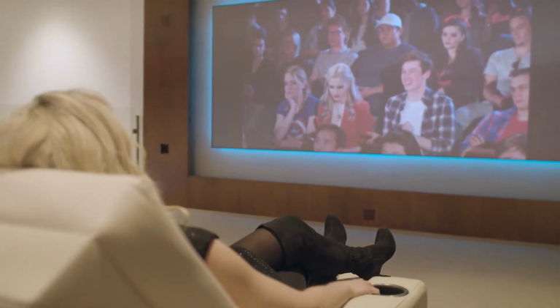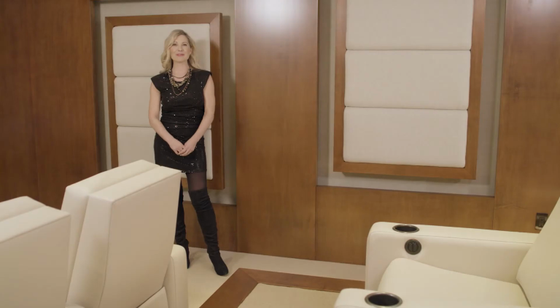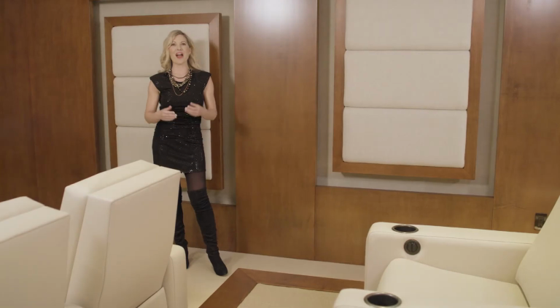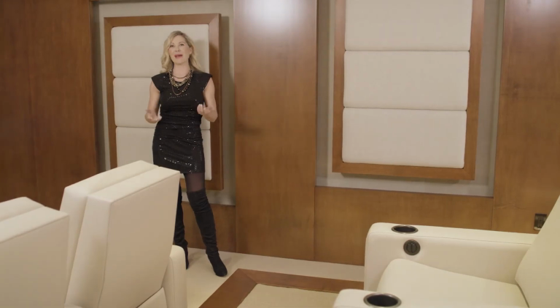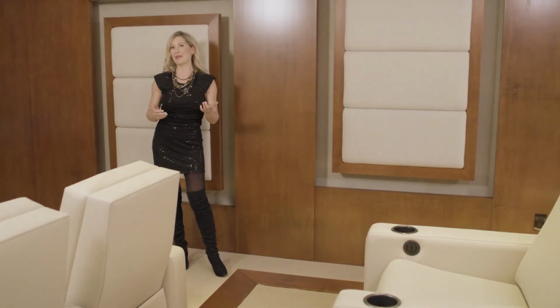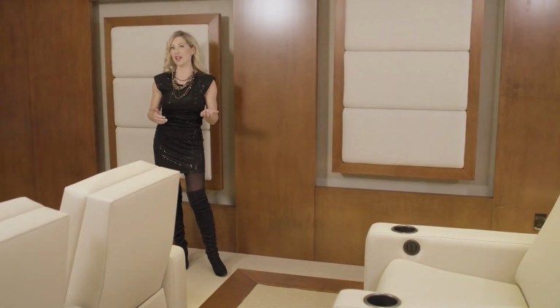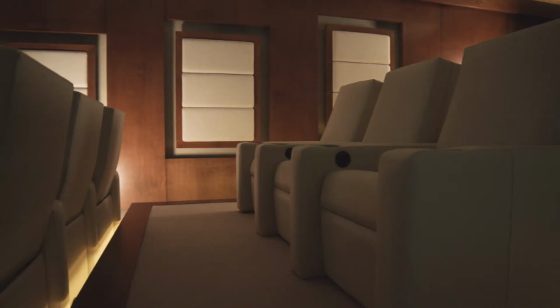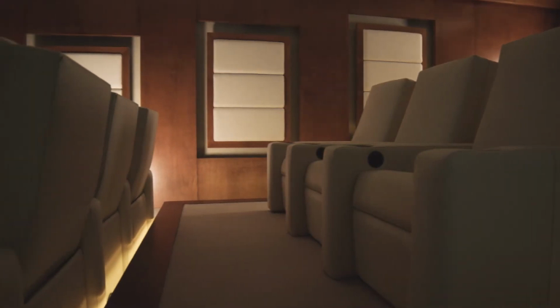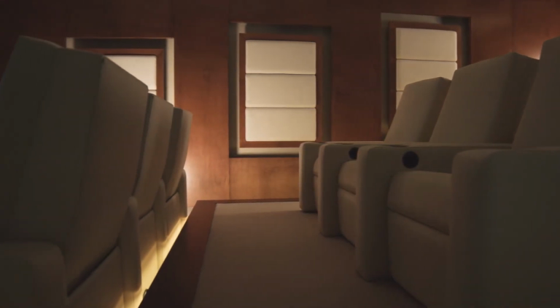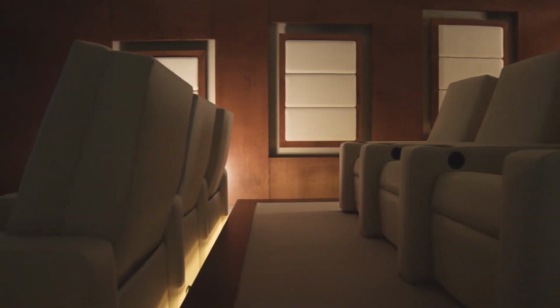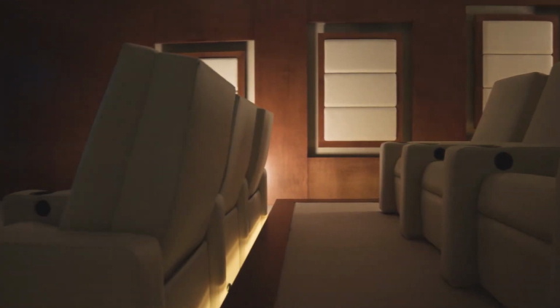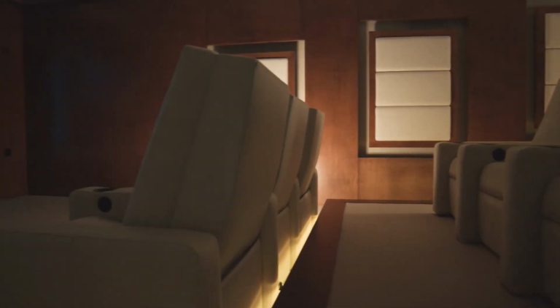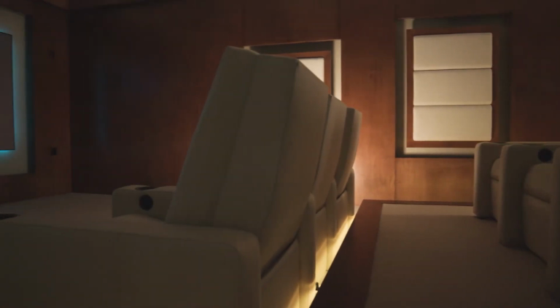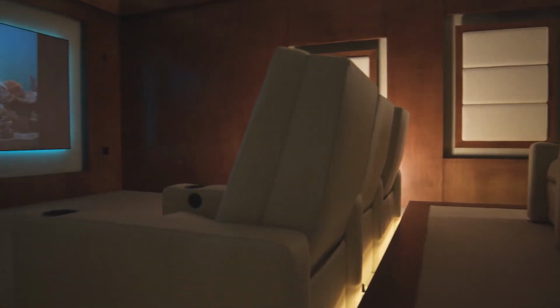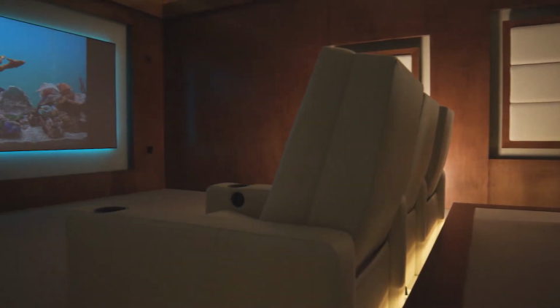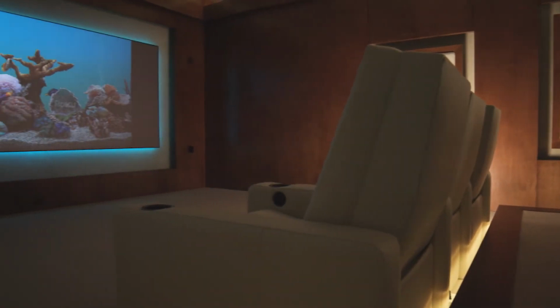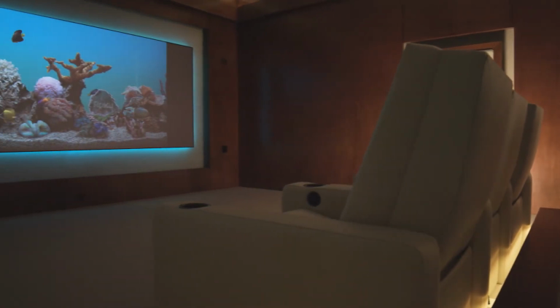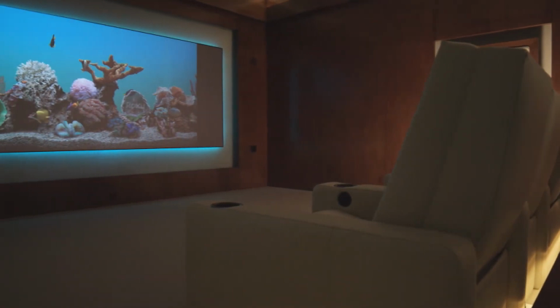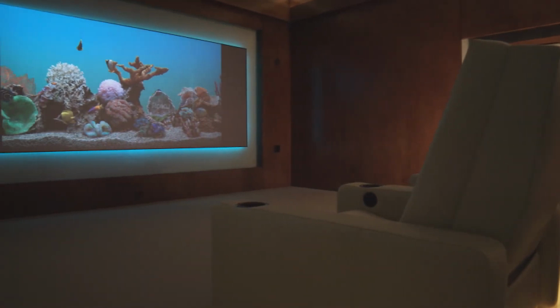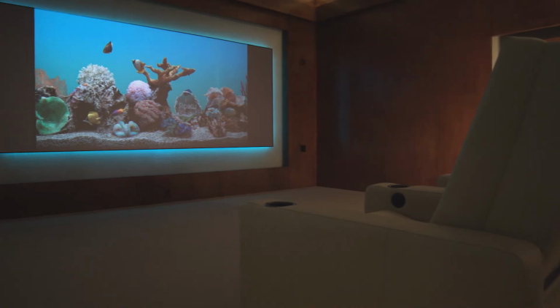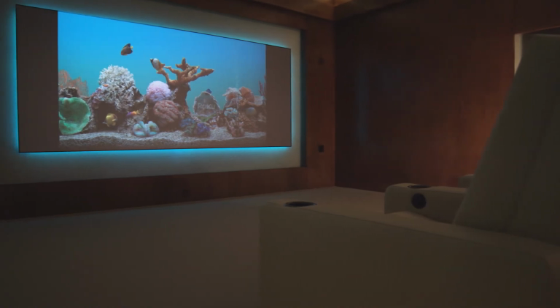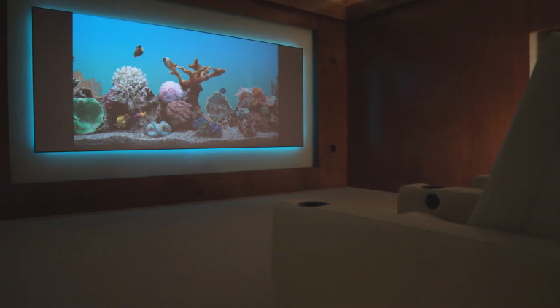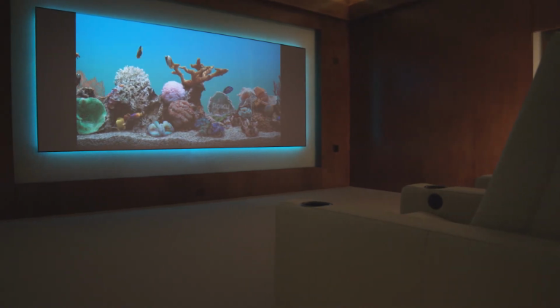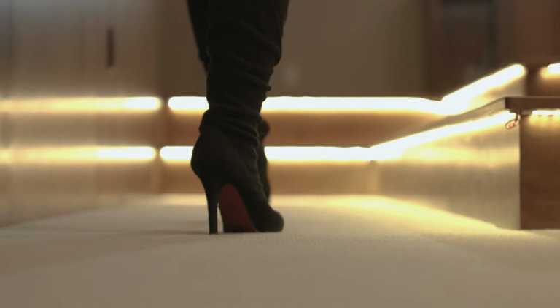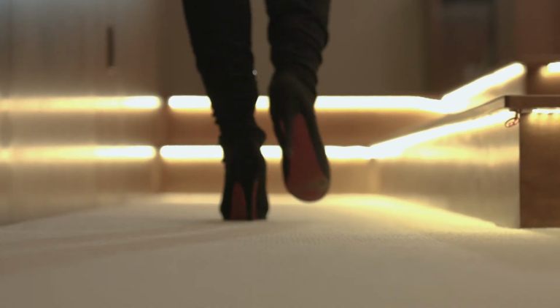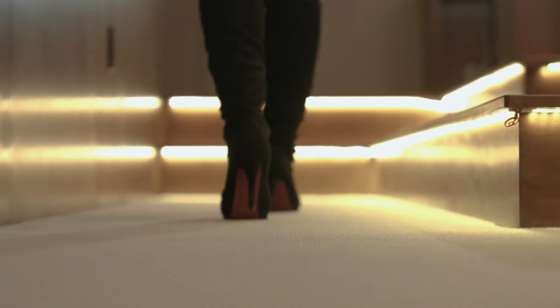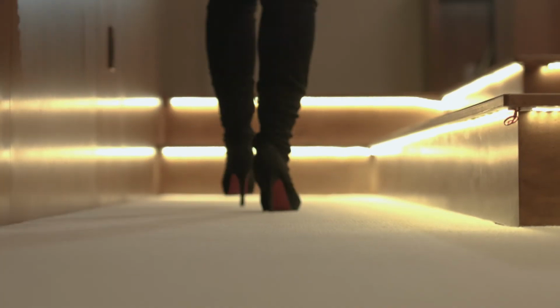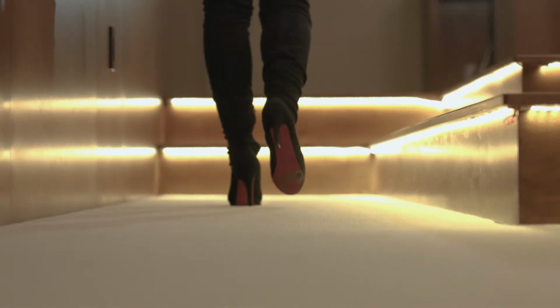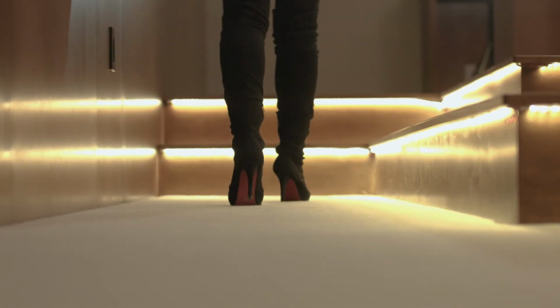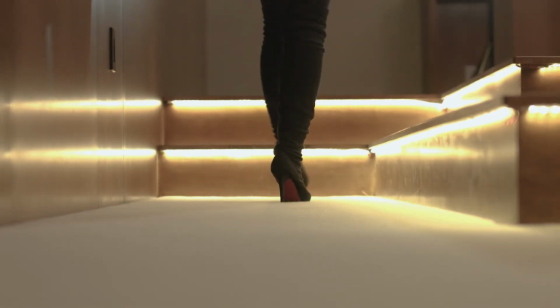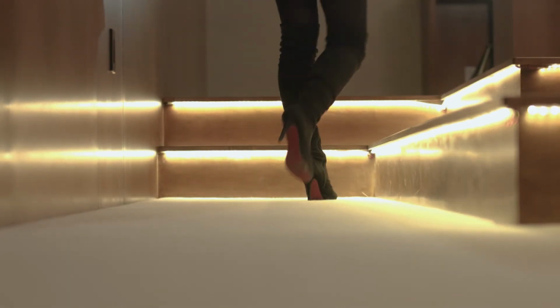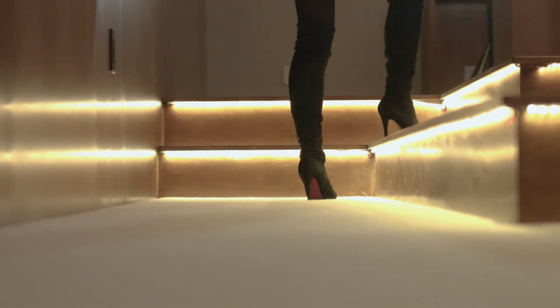Media rooms are best when they're dark, but when it's dark and you've got staggered stairs like this, it's a hazard for tripping. So what we have here is strip lighting mounted underneath the risers of the stairs.